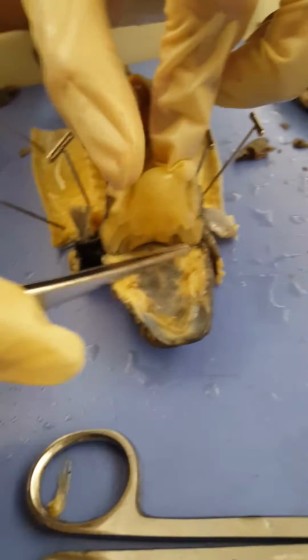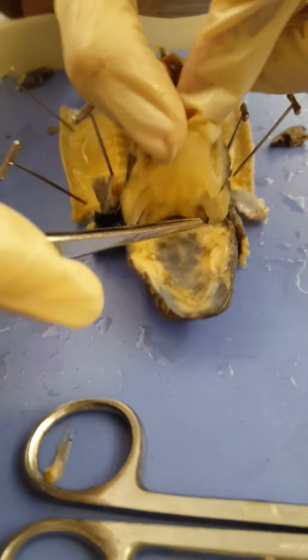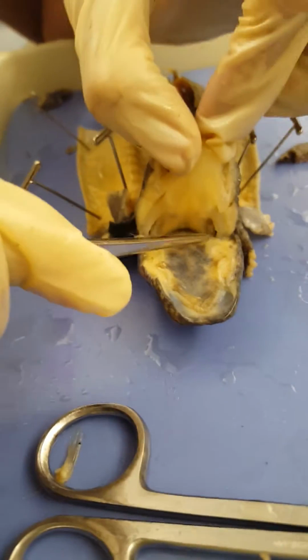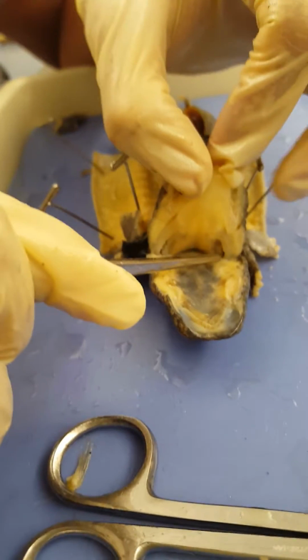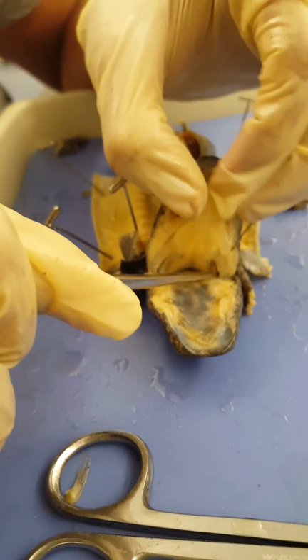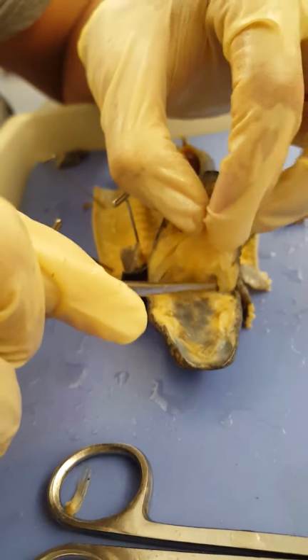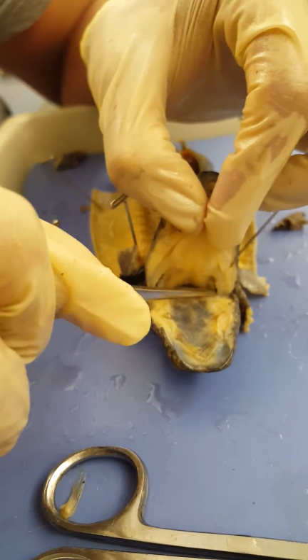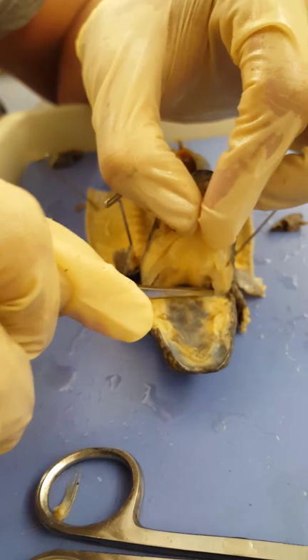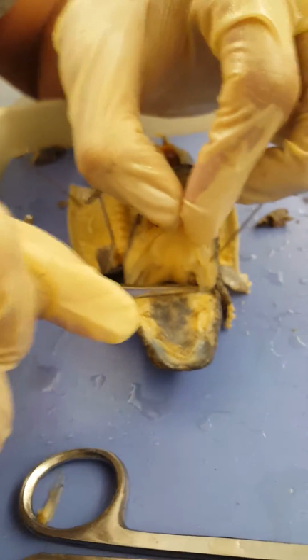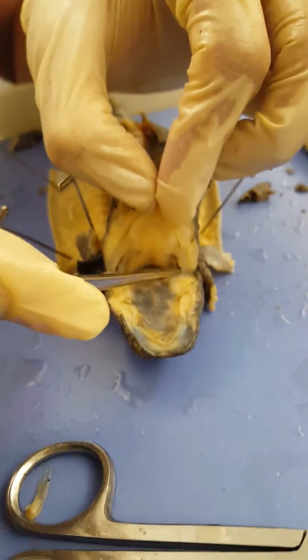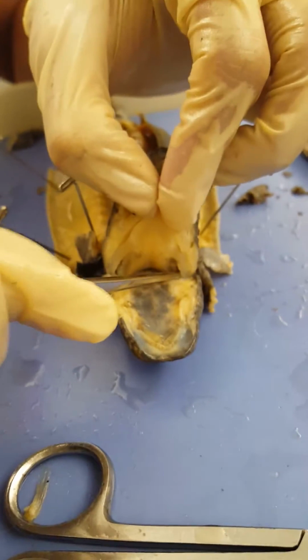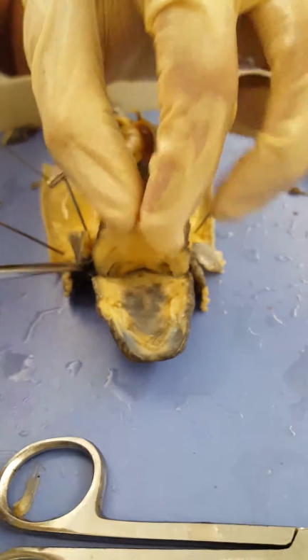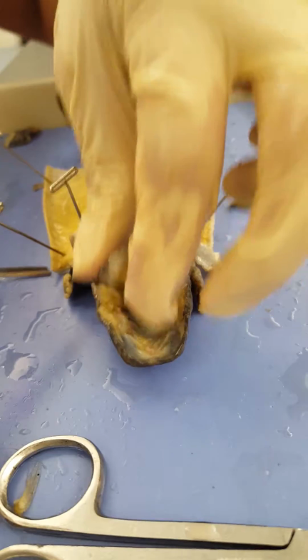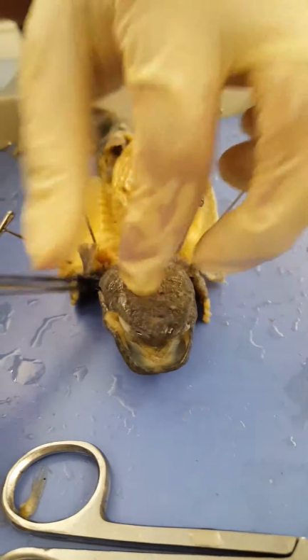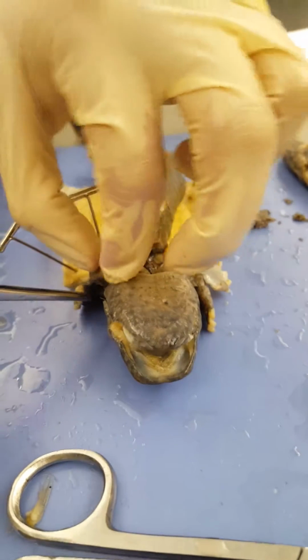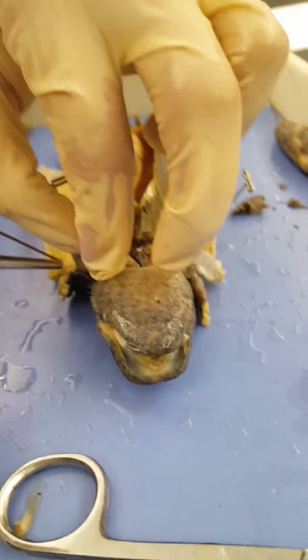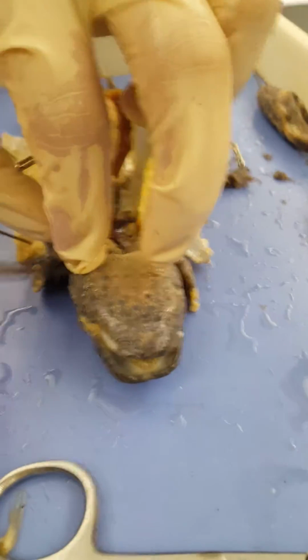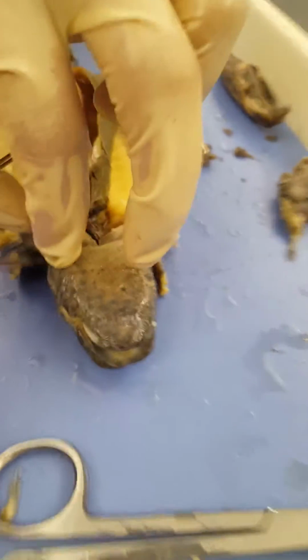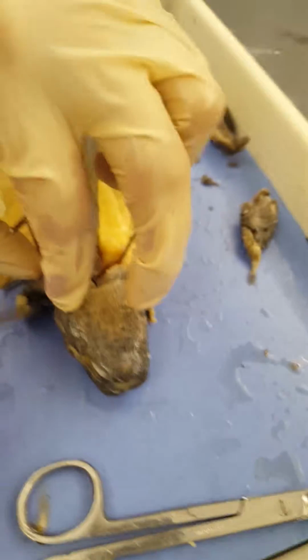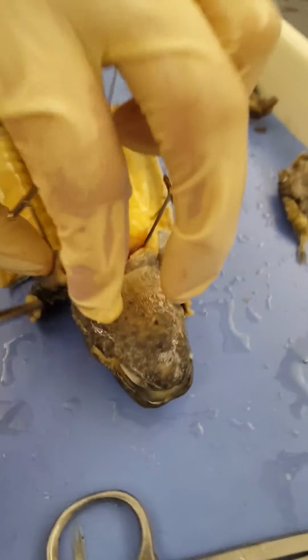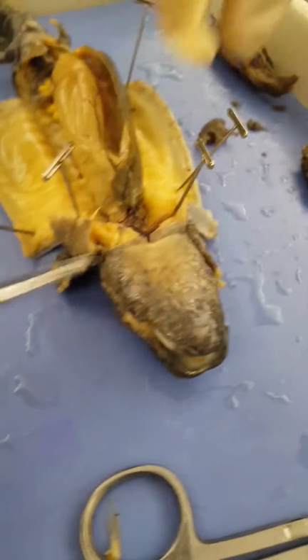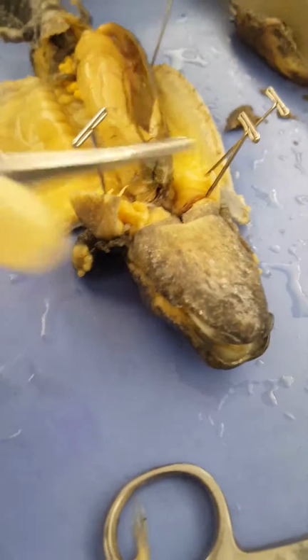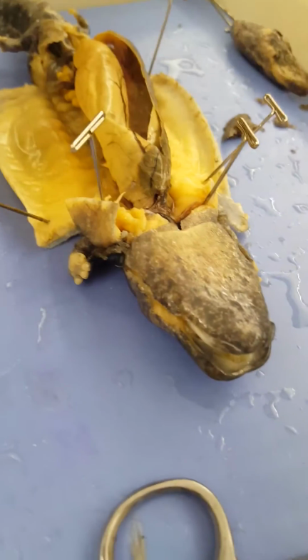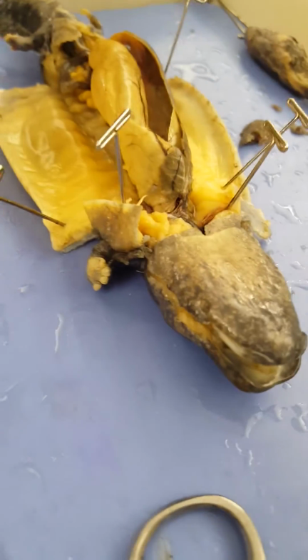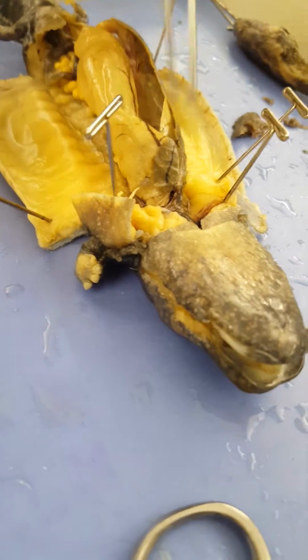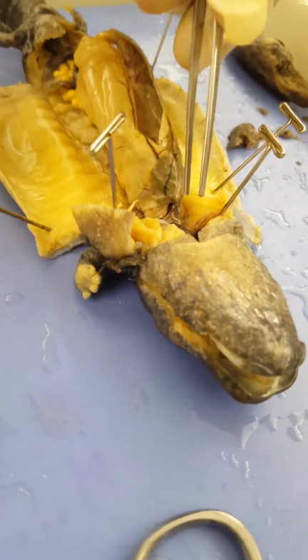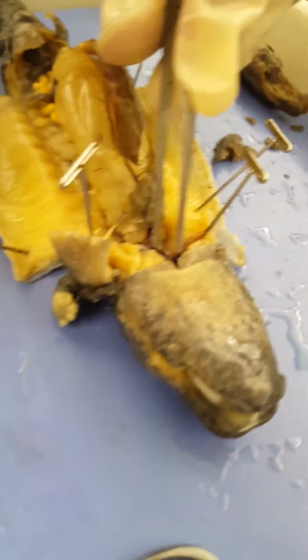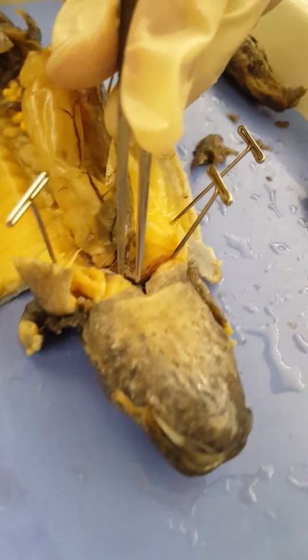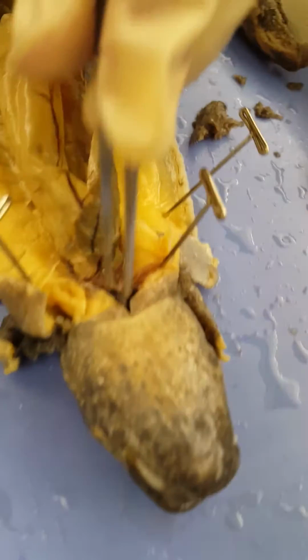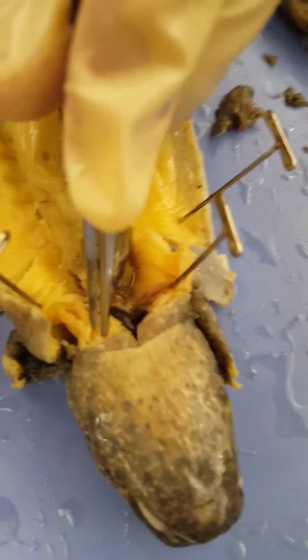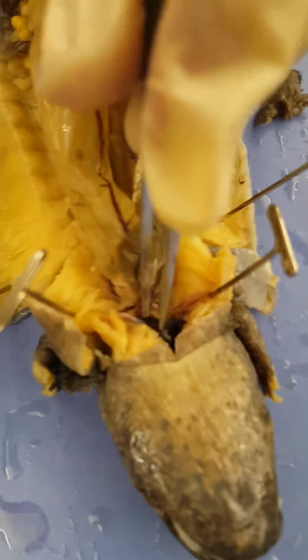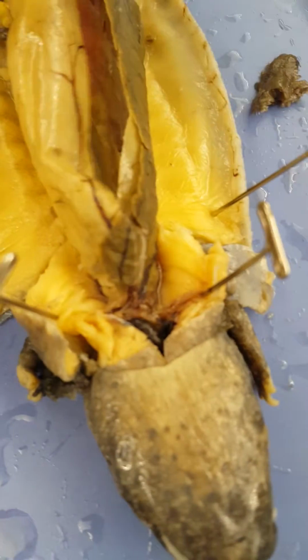So, this is the salamander. Here is the pharynx right there. It goes into the external gills. And here is the heart.